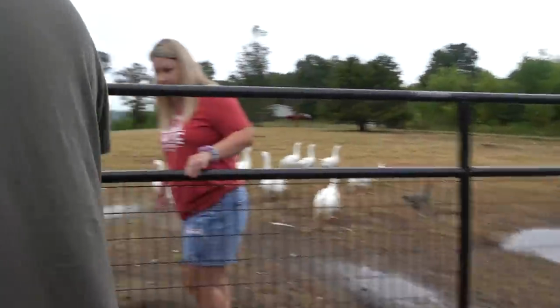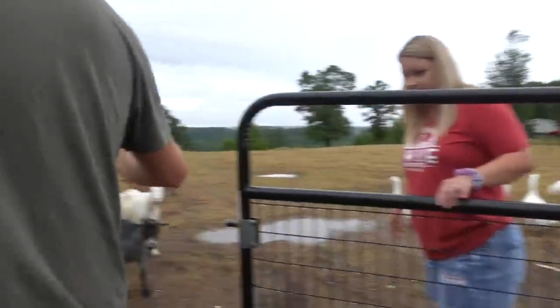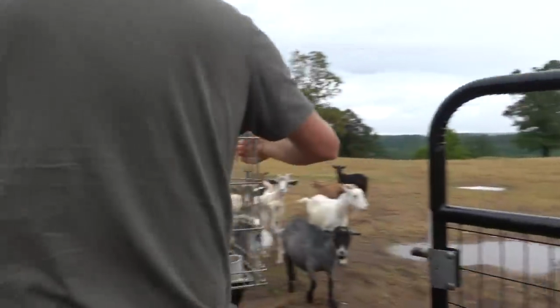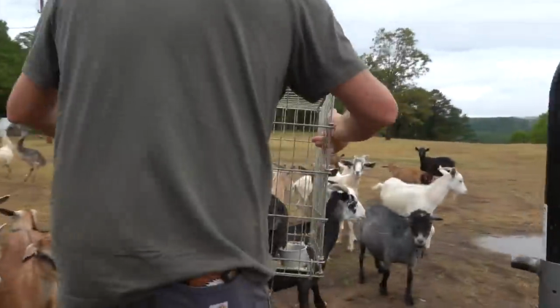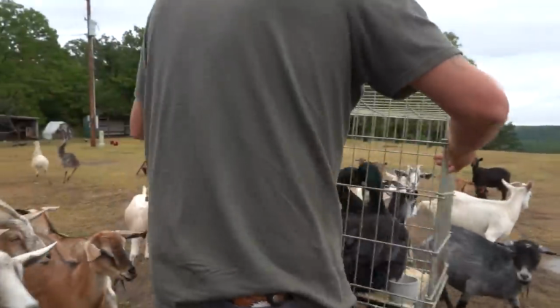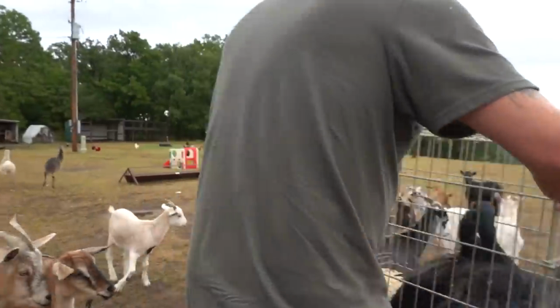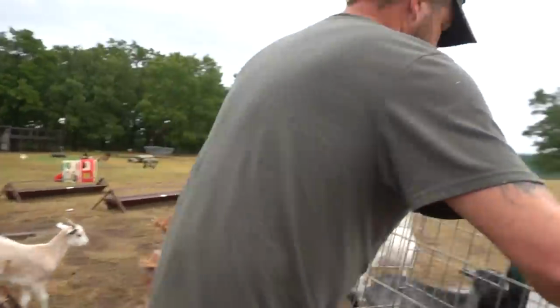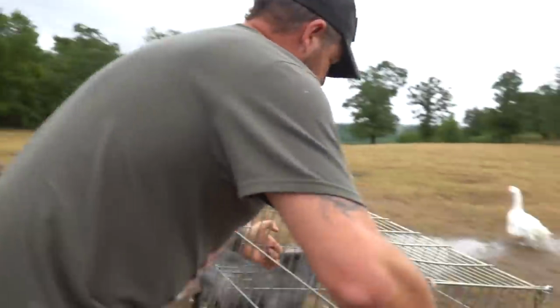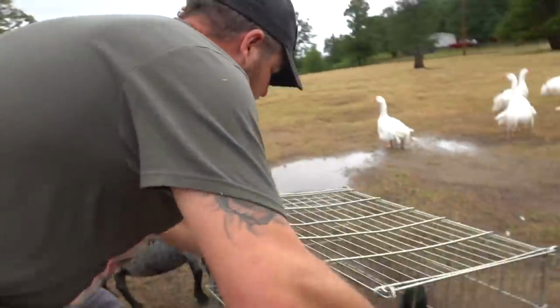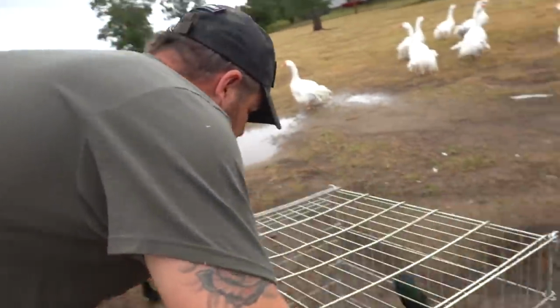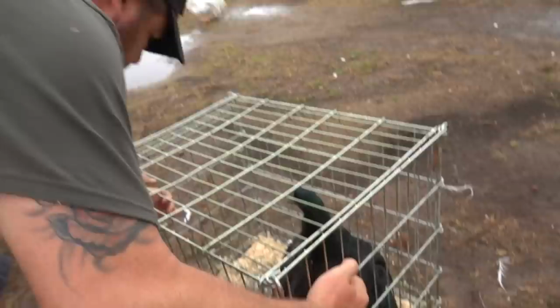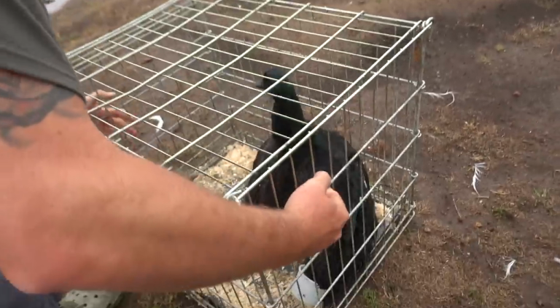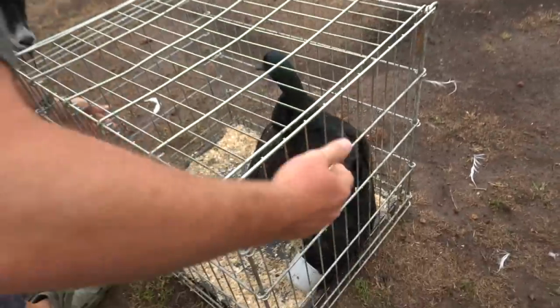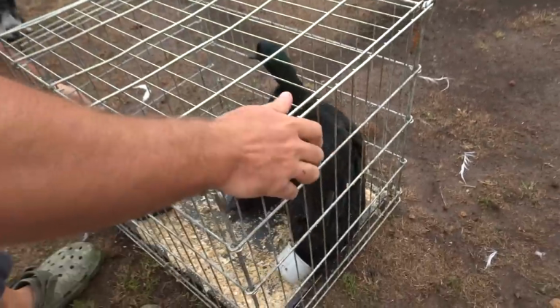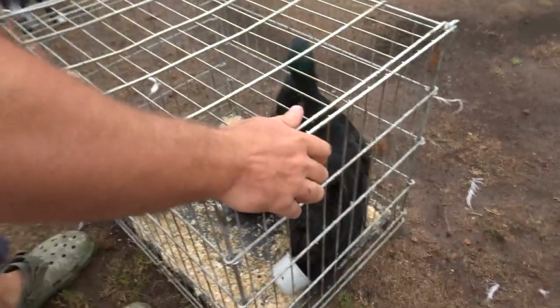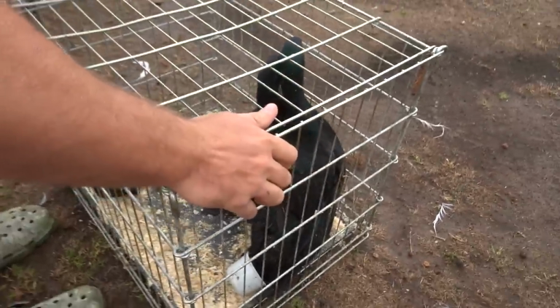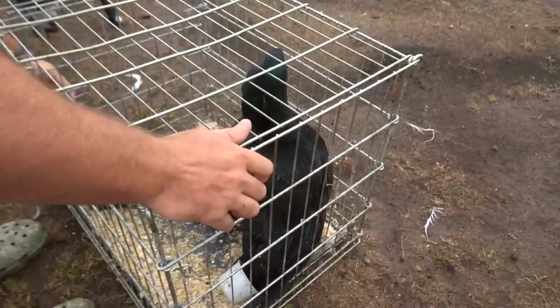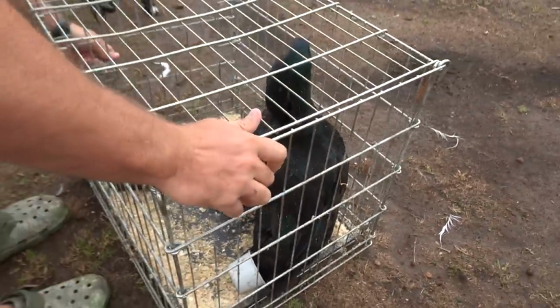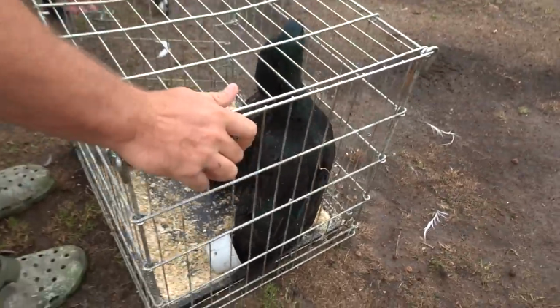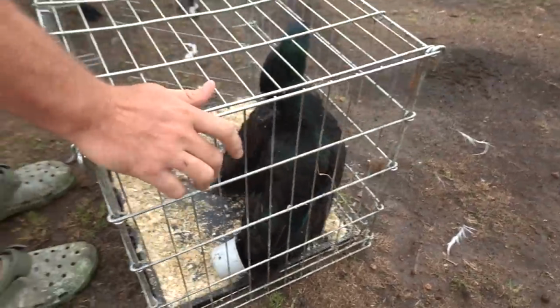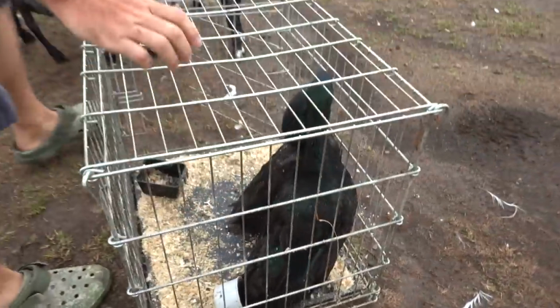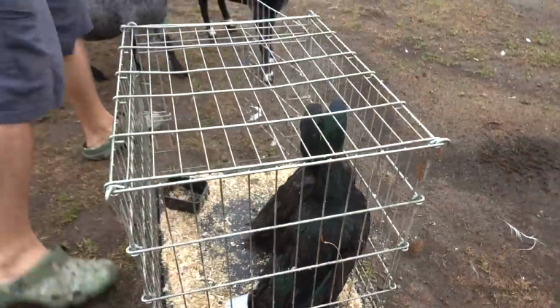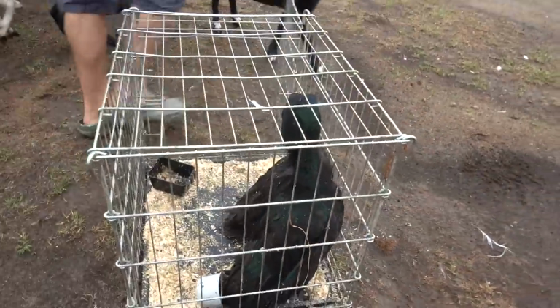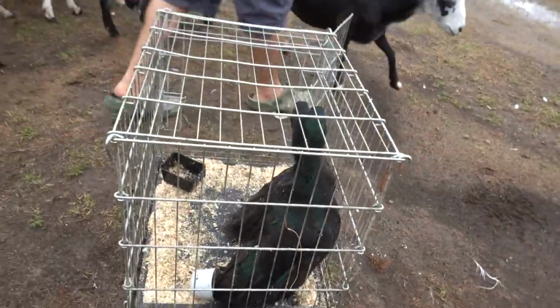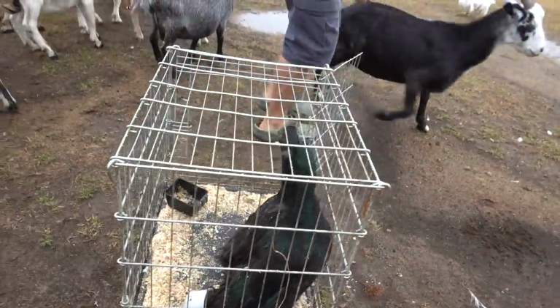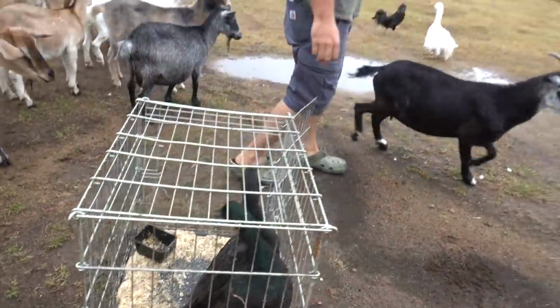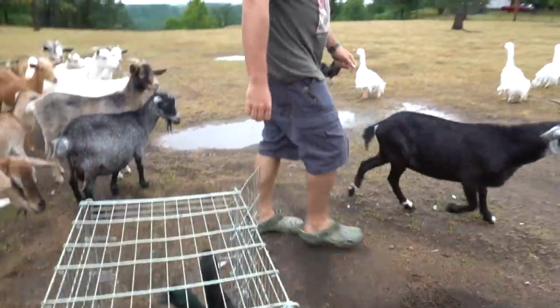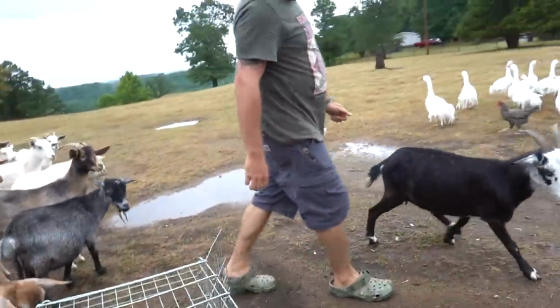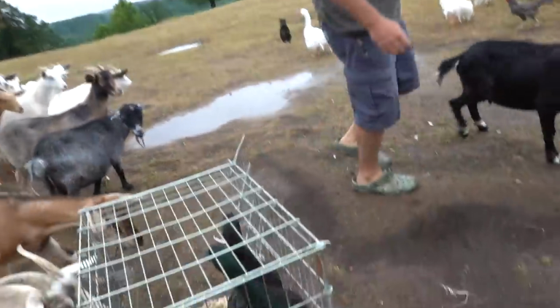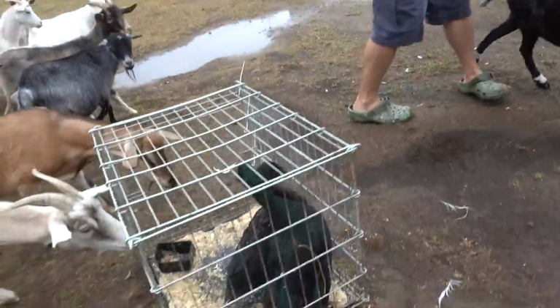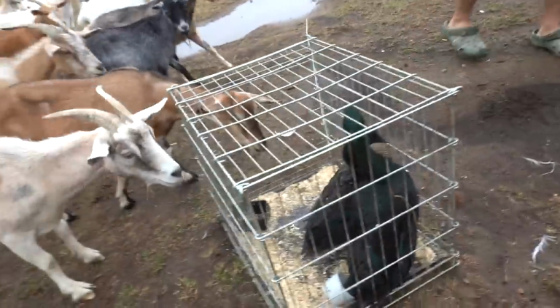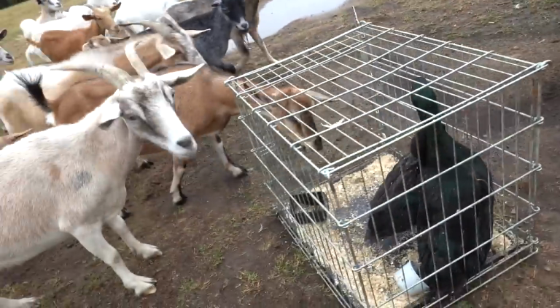Look how nosy these goats are. All right, you guys ready? Here you go. Look at the goats — they think there's food in there.